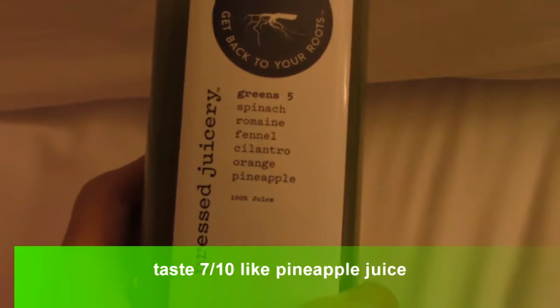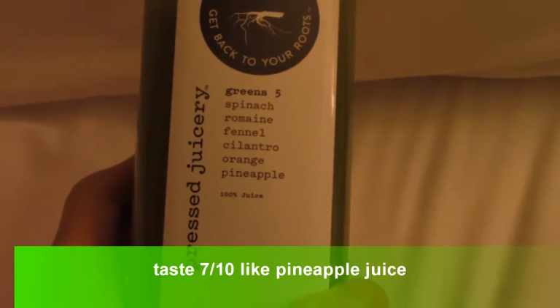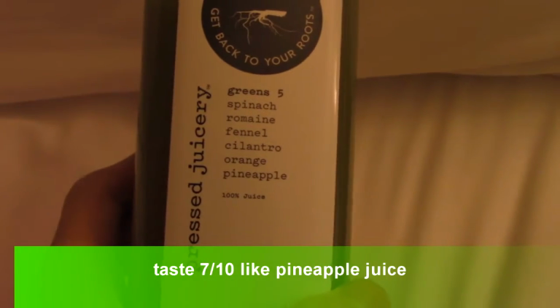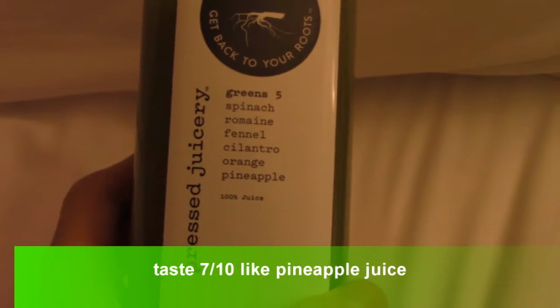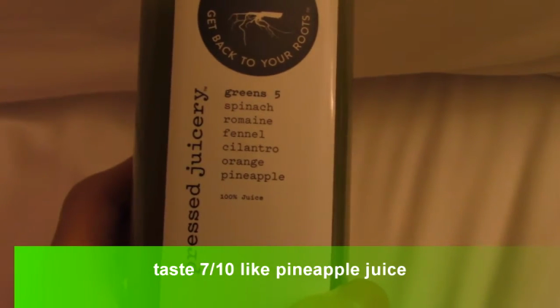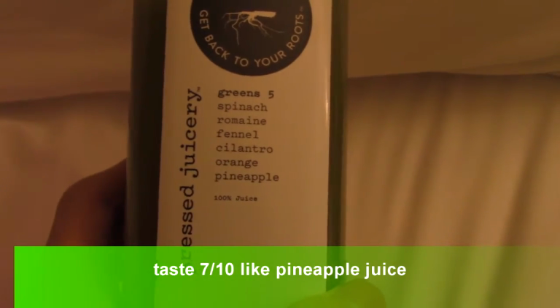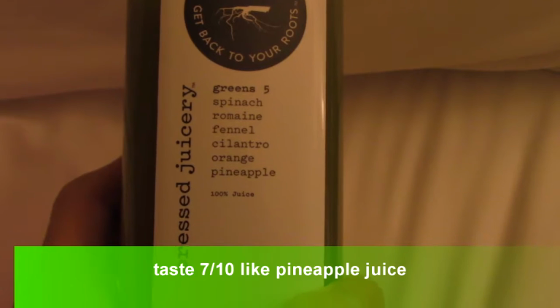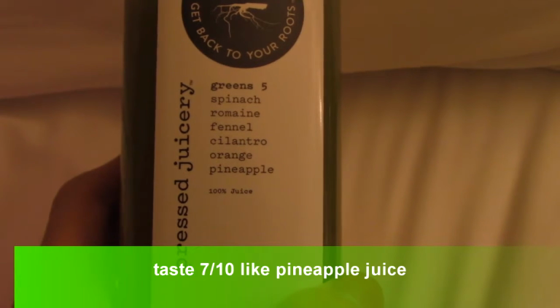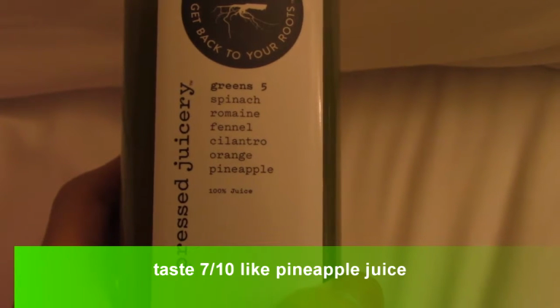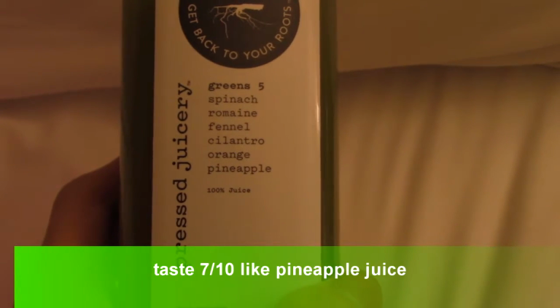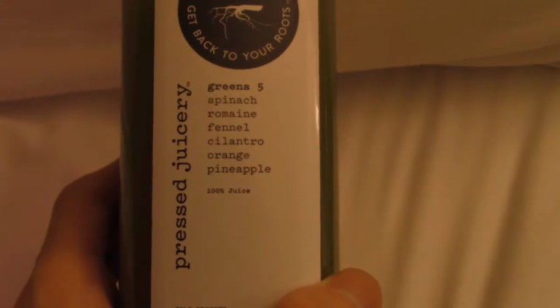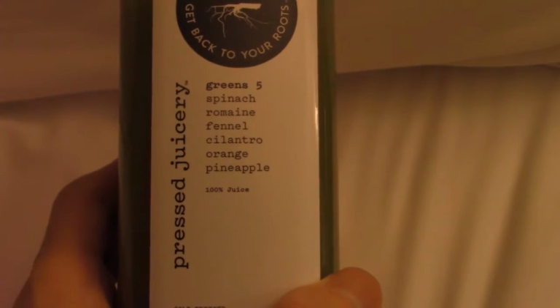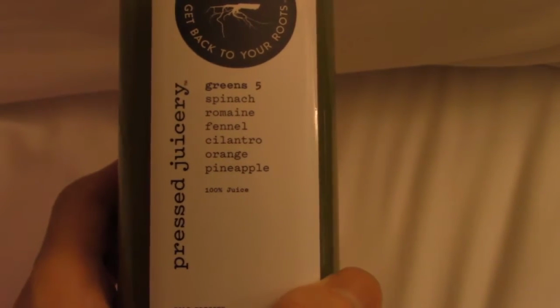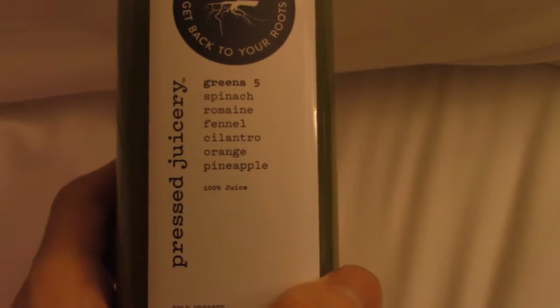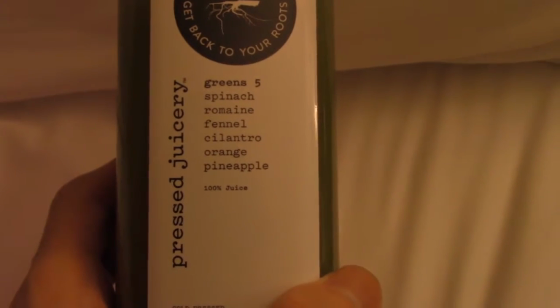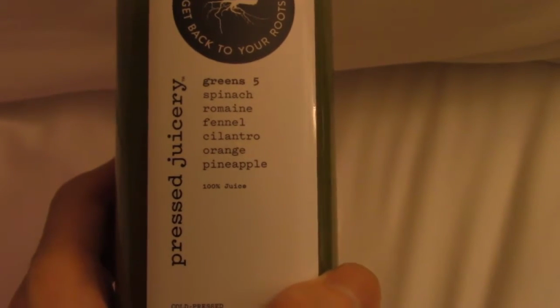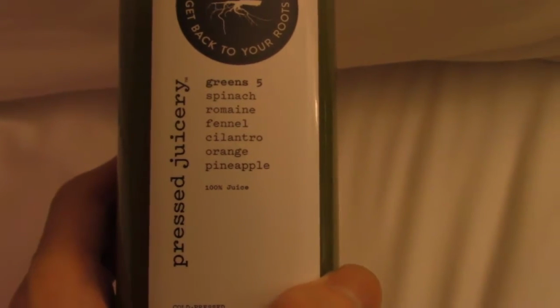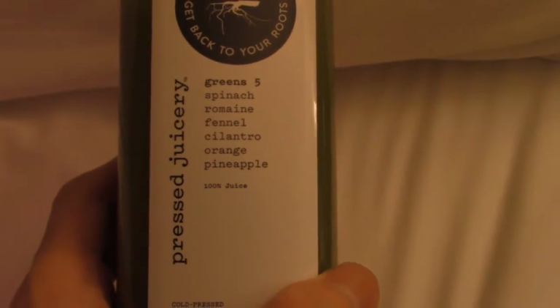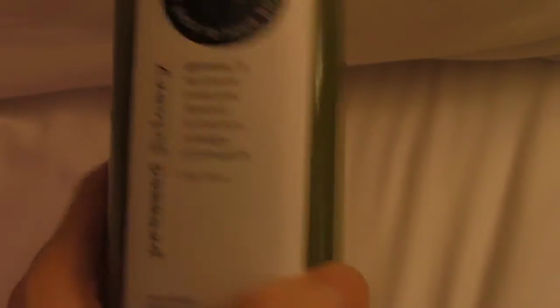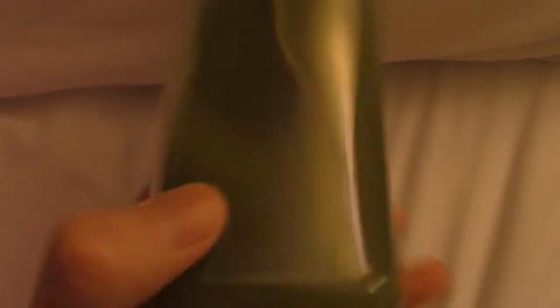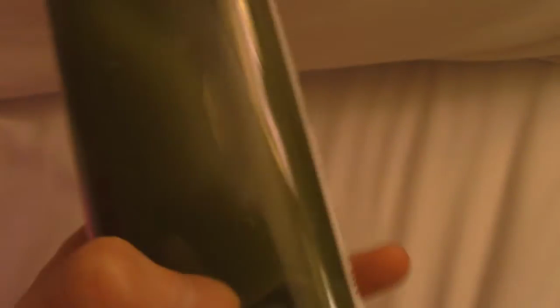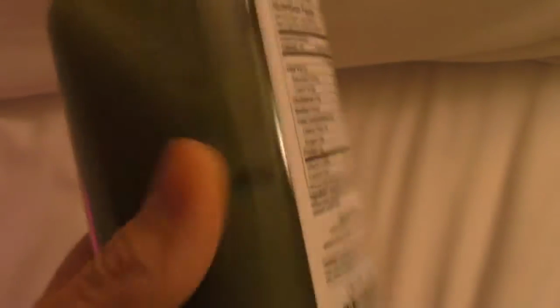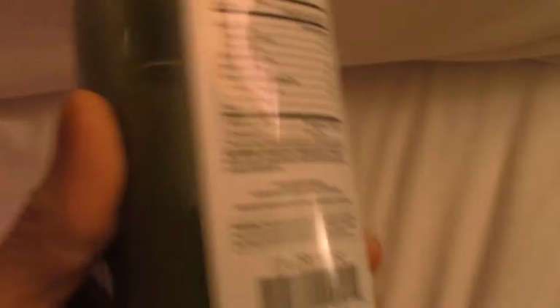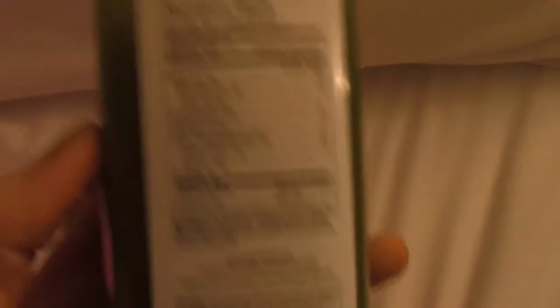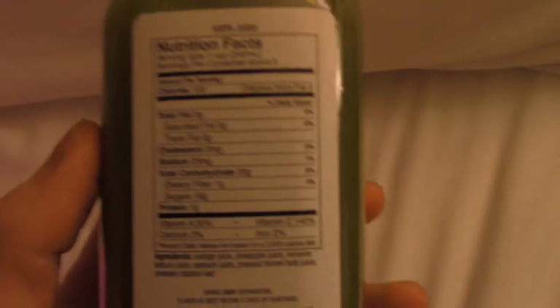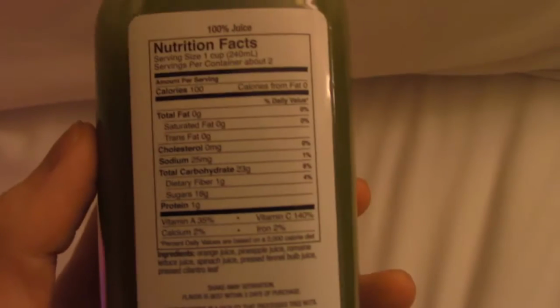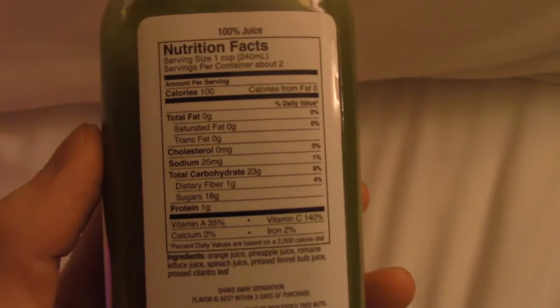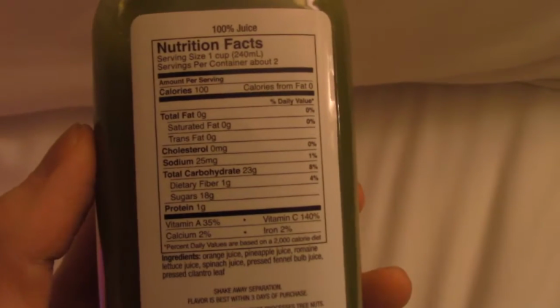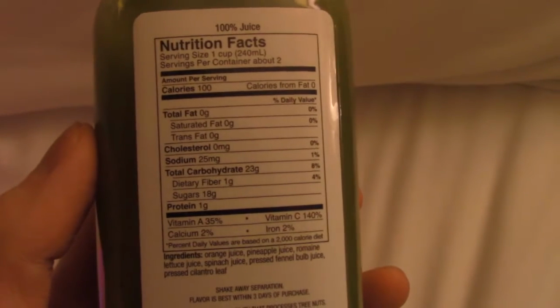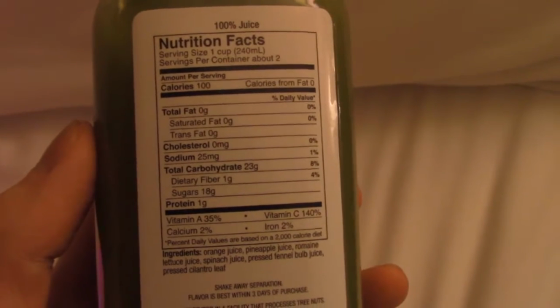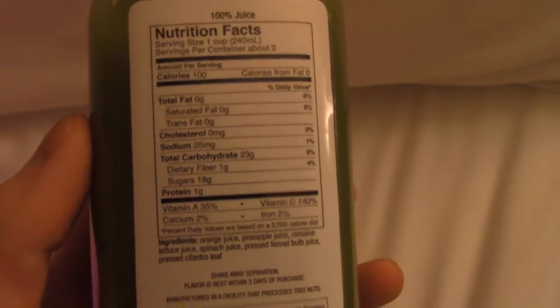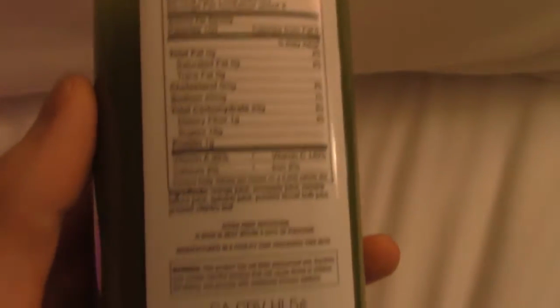This one is the Green 5. It has fennel, cilantro, orange, pineapple. Here are the ingredients if you guys want to read it, pause it.